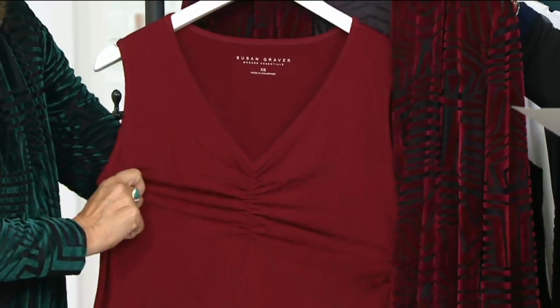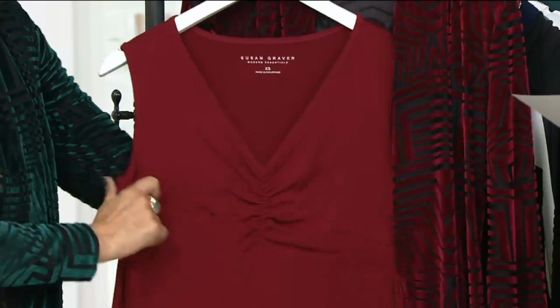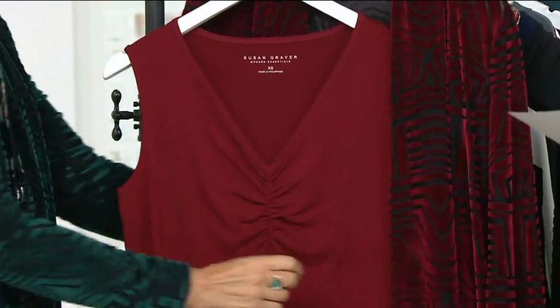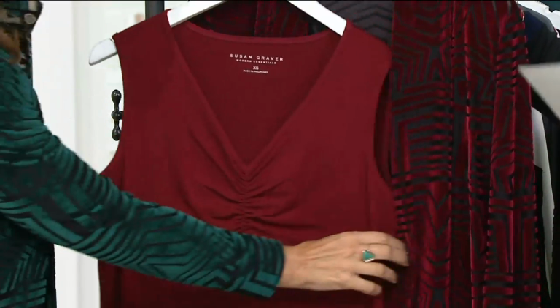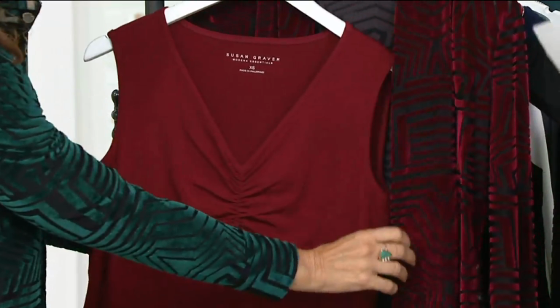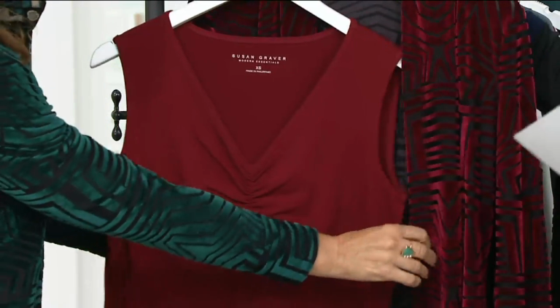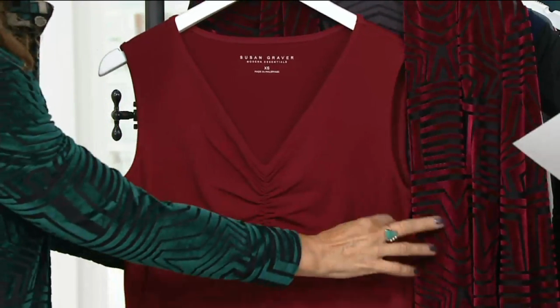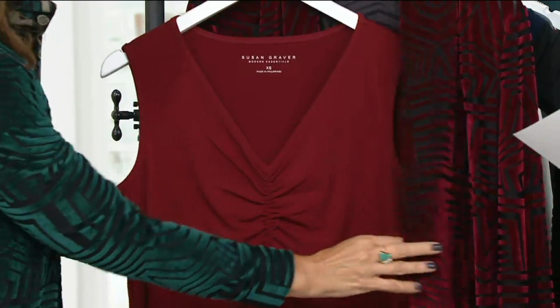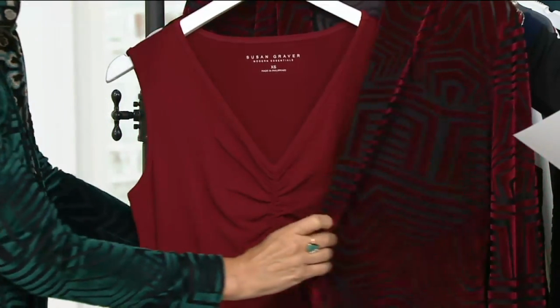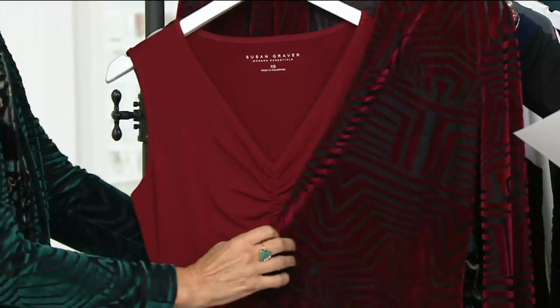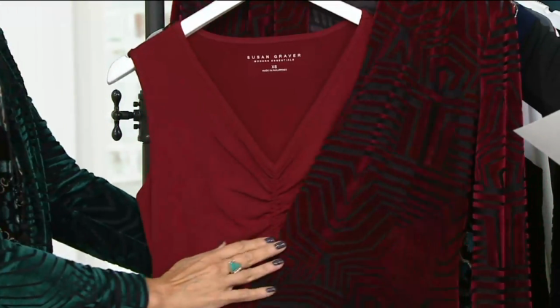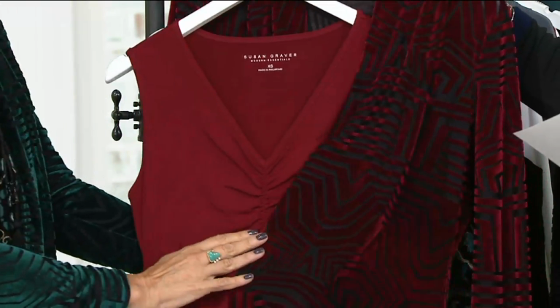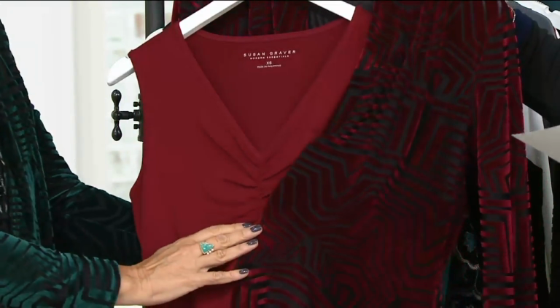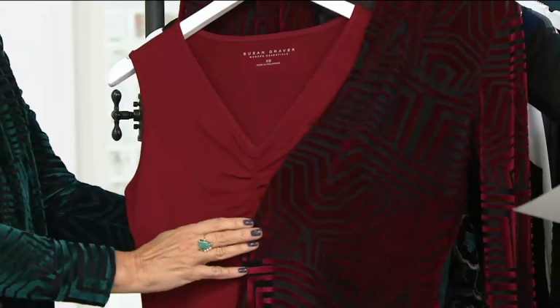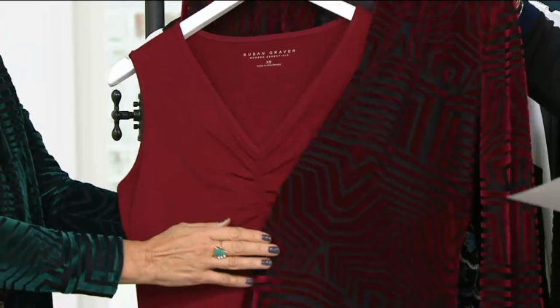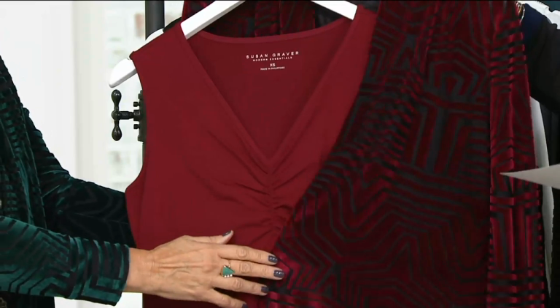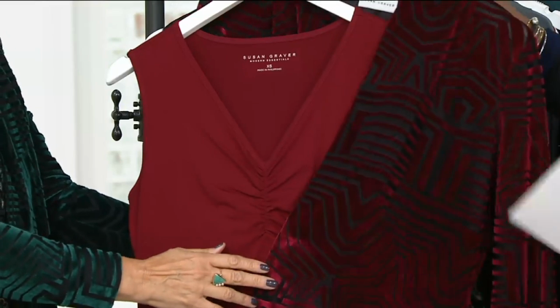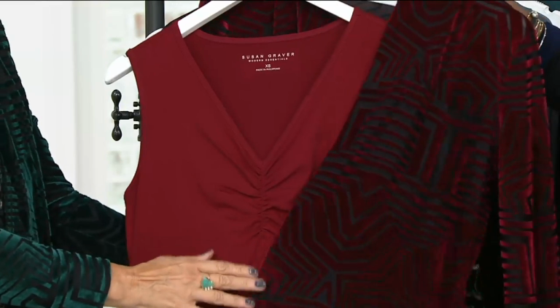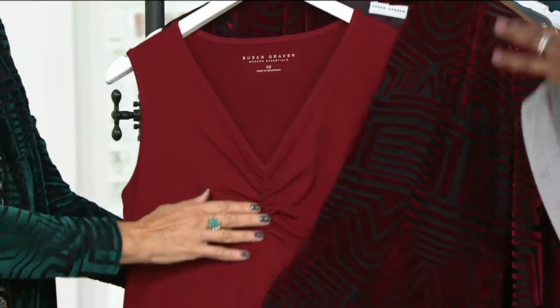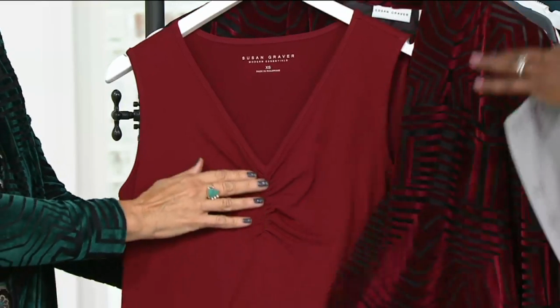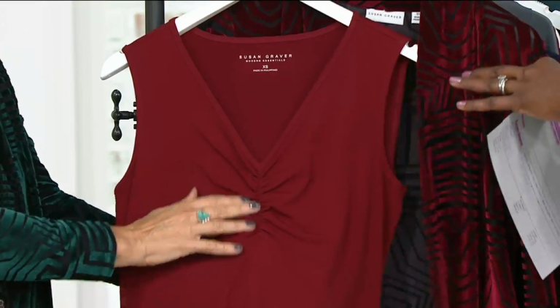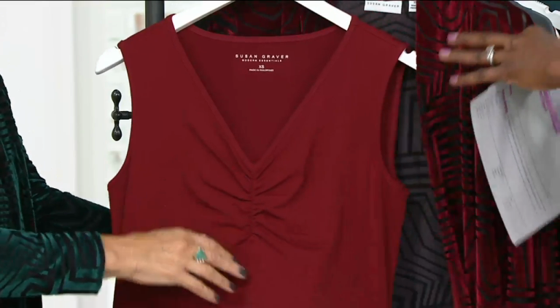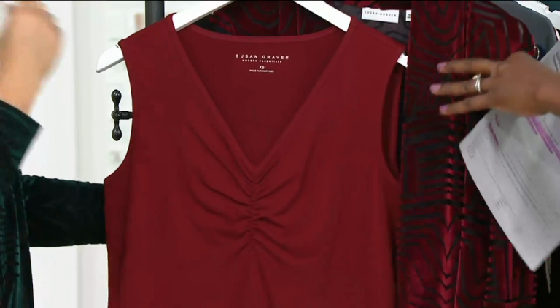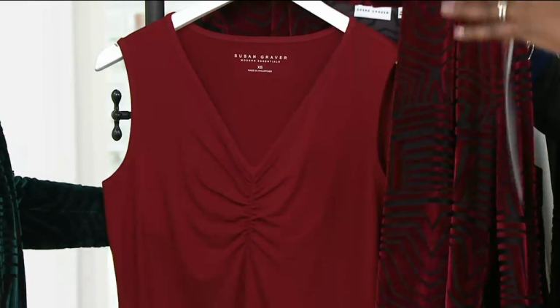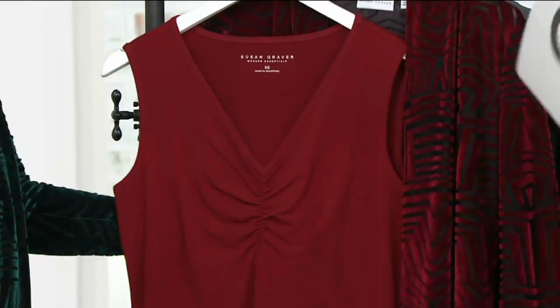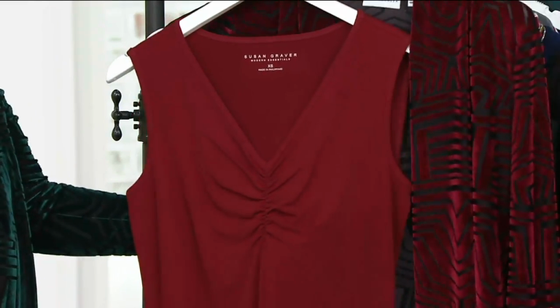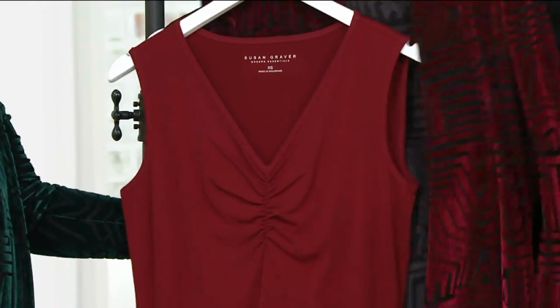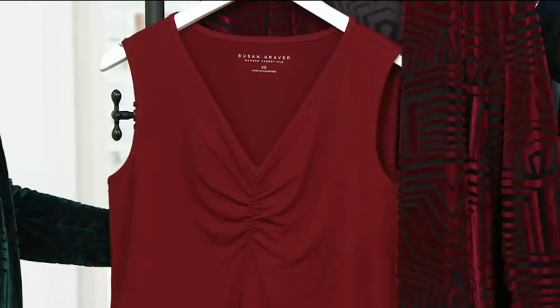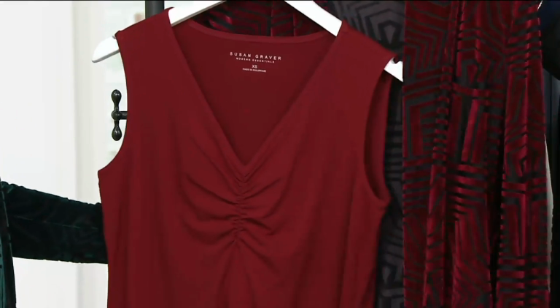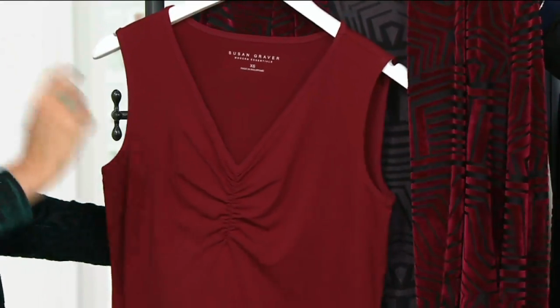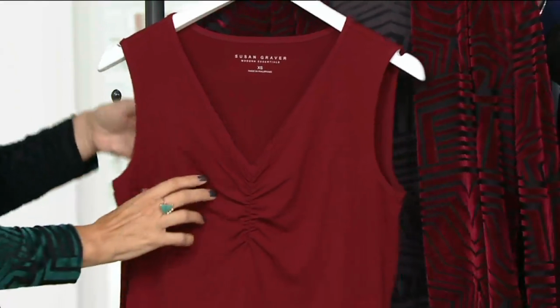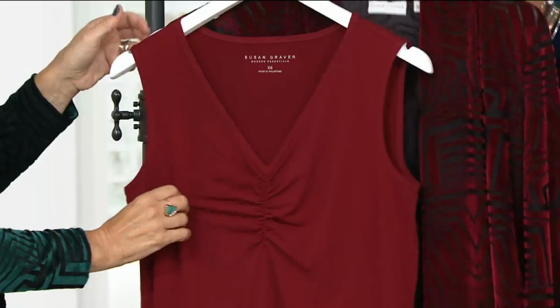That second one that you pick up and ship to the same address will be $4 less, so $34. And you will want this to wear outside of just the burnout cardigan.